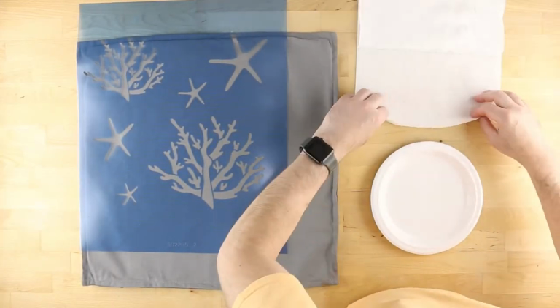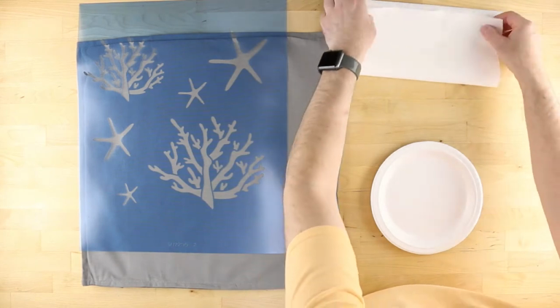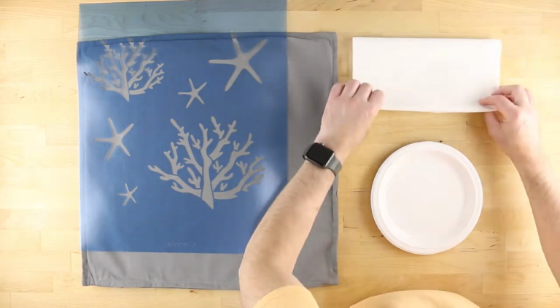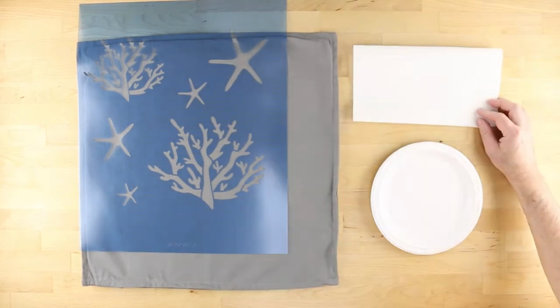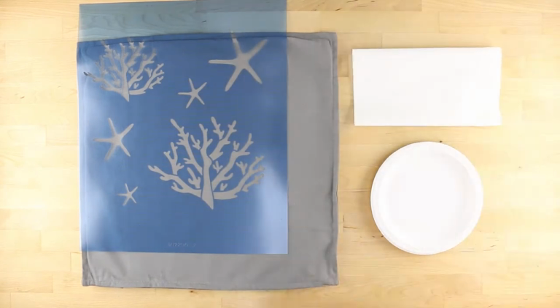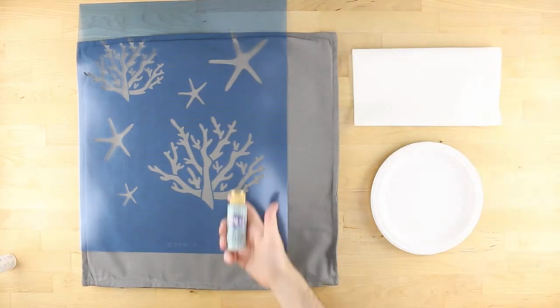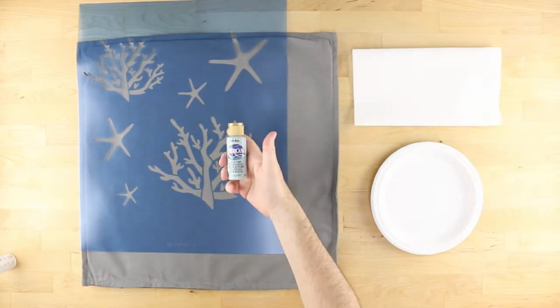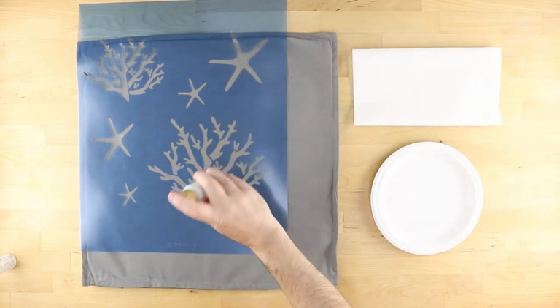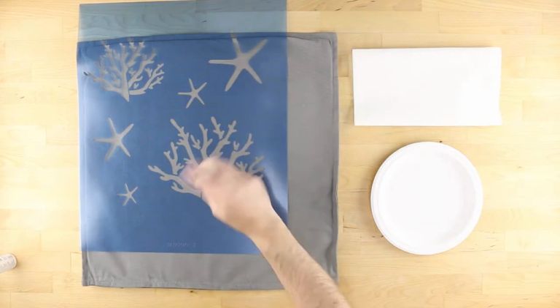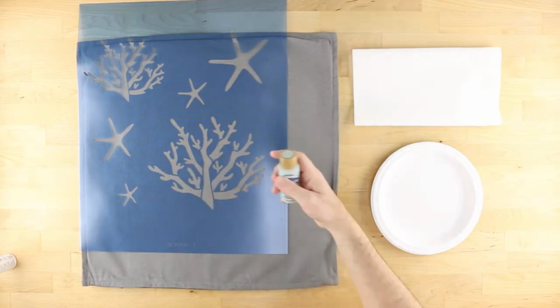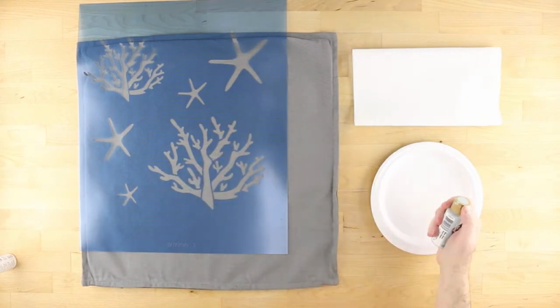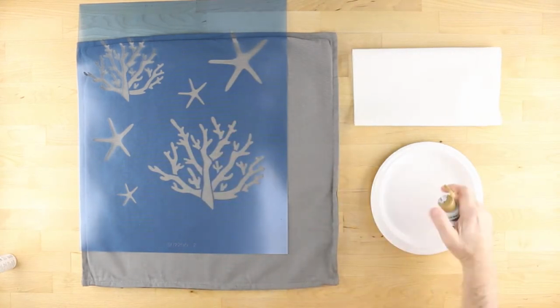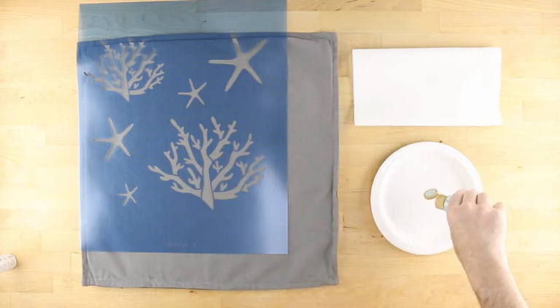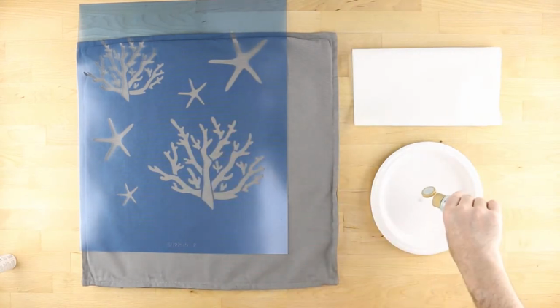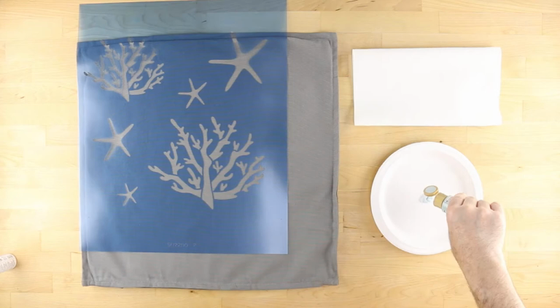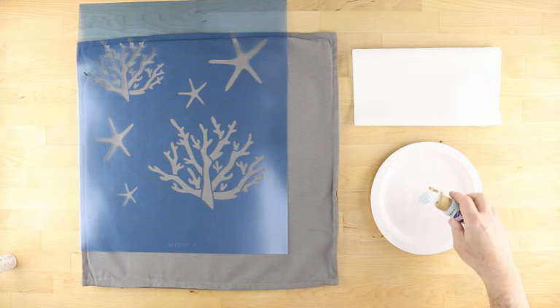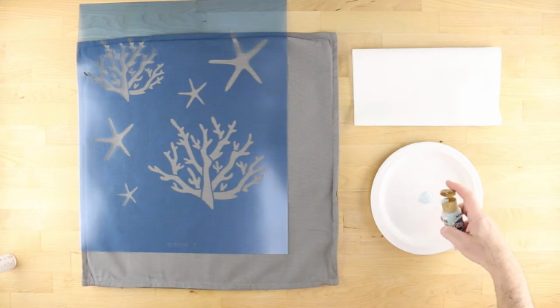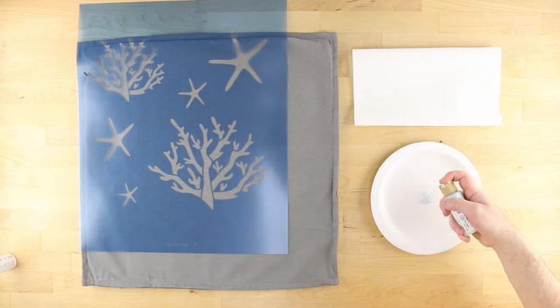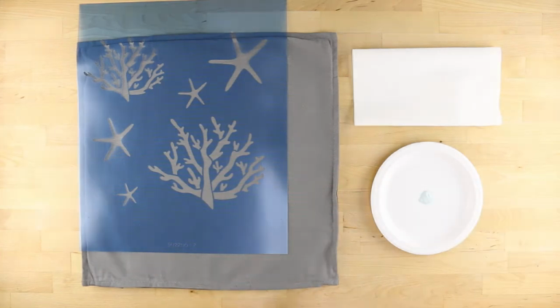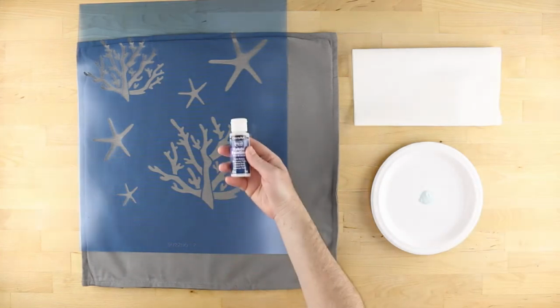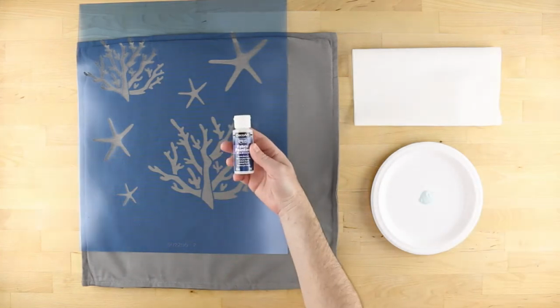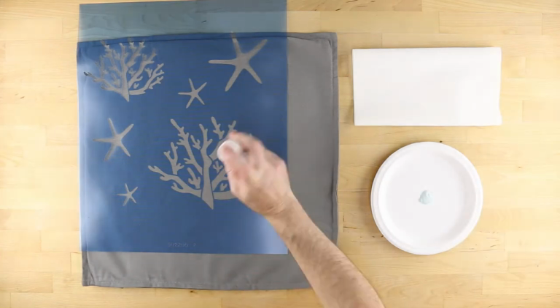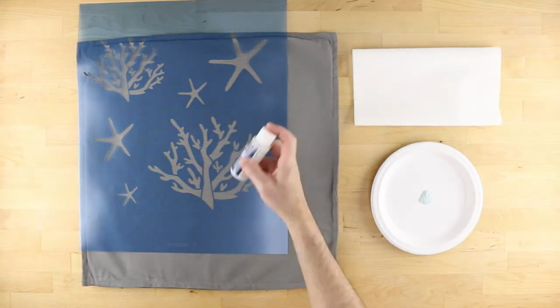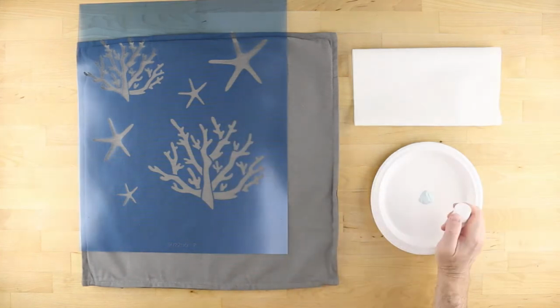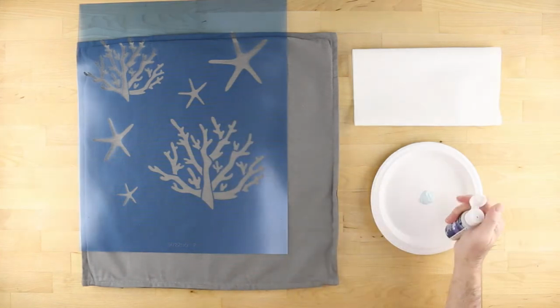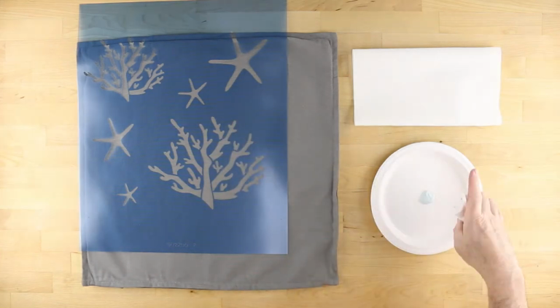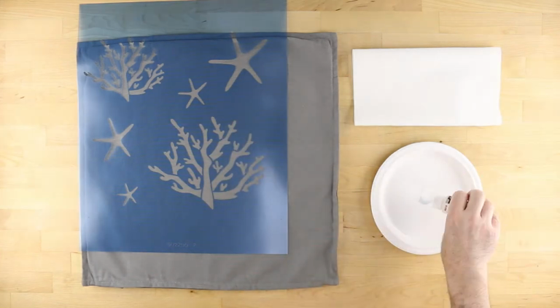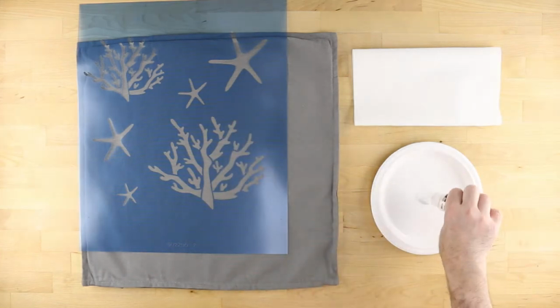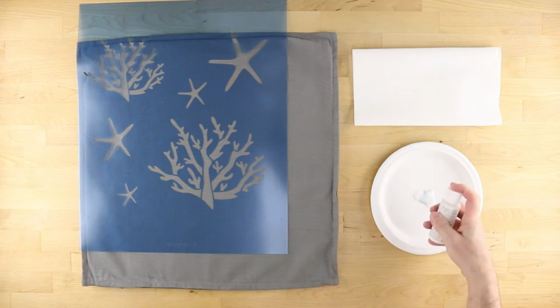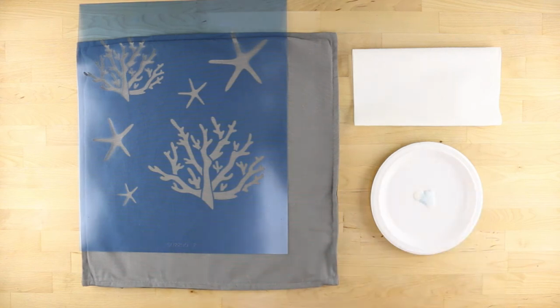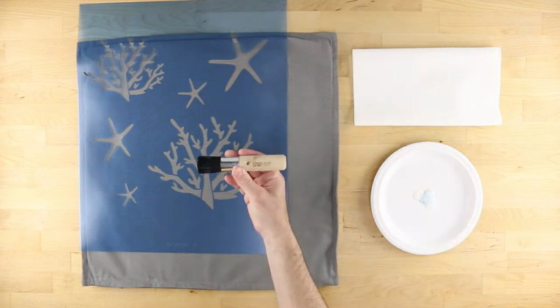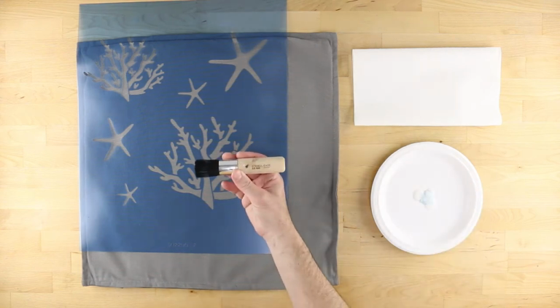Thoroughly shake your bottle of soft blue Americana acrylic paint prior to pouring out a small amount onto a paper plate. Next, add an equal amount of DecoArt fabric medium and mix completely using your stencil brush.